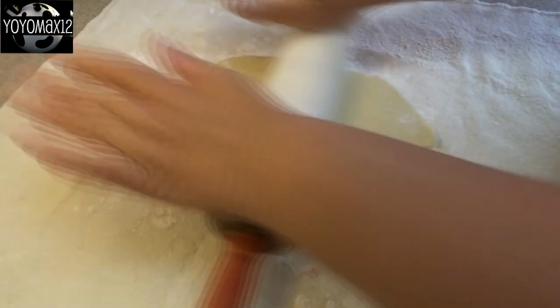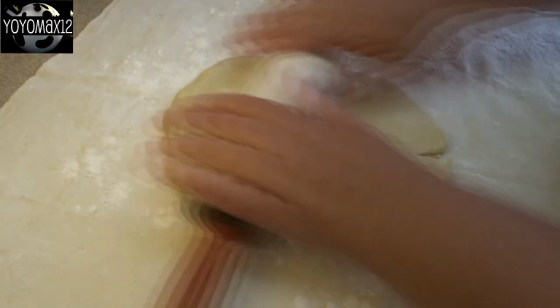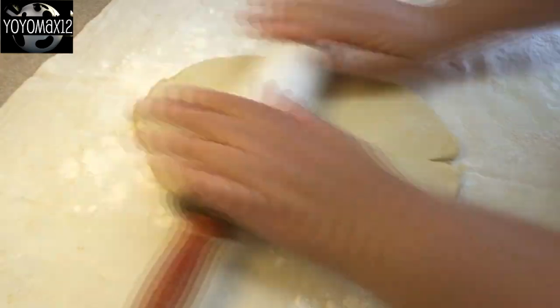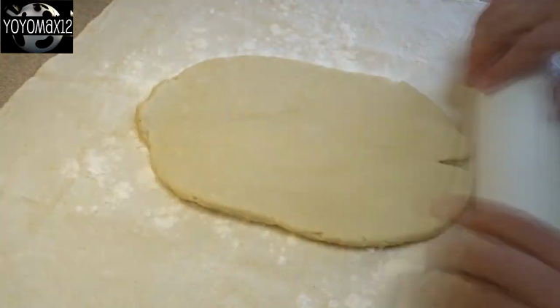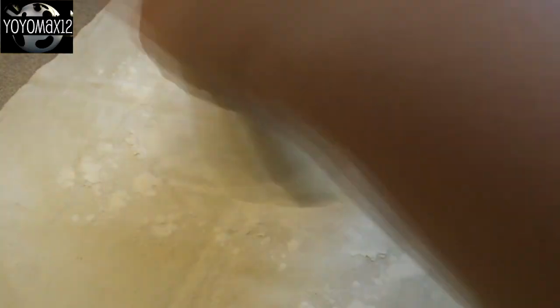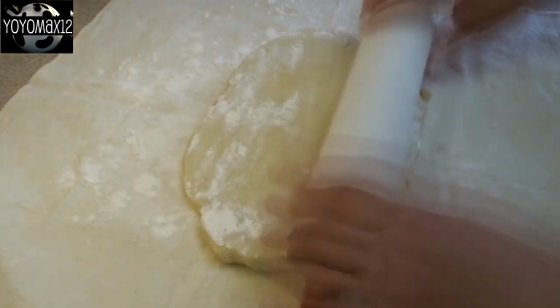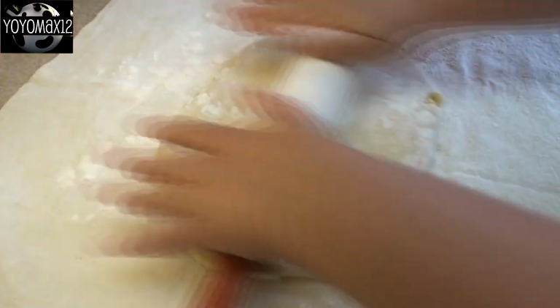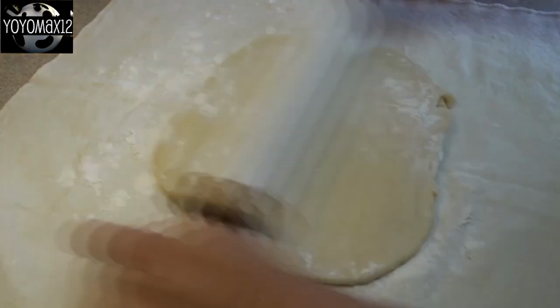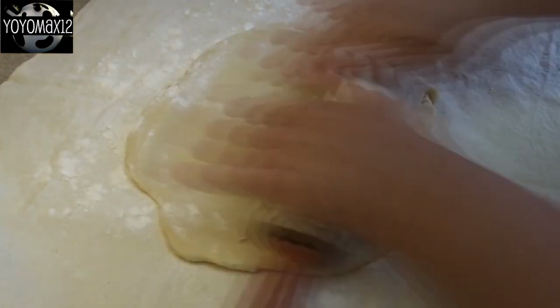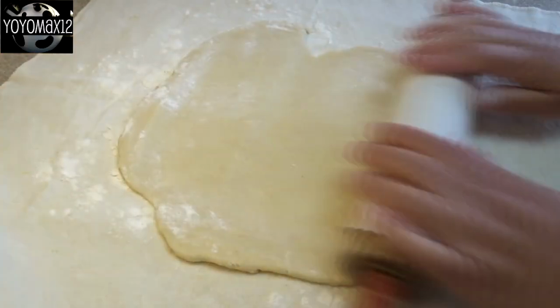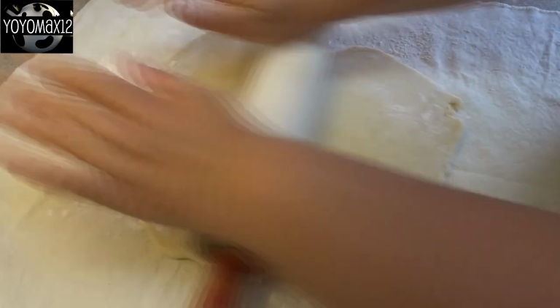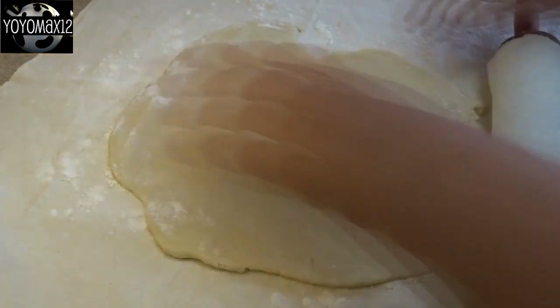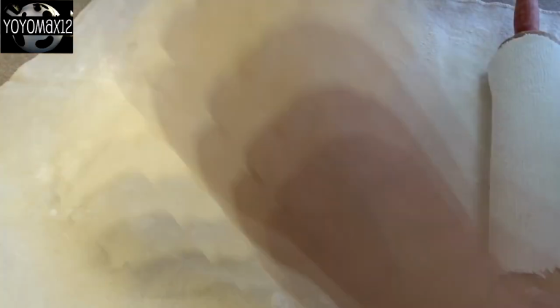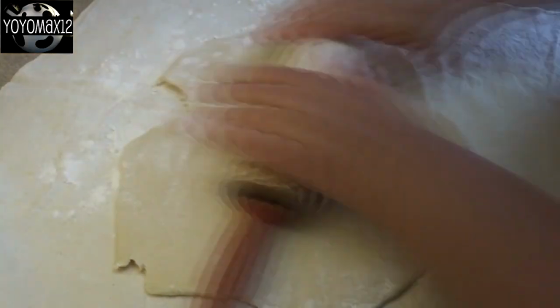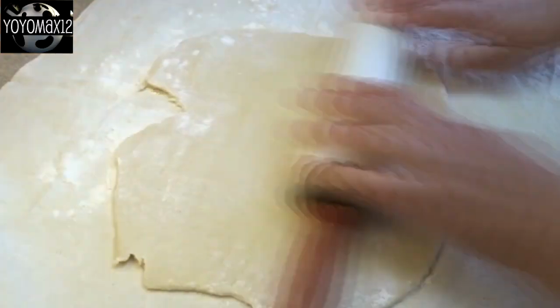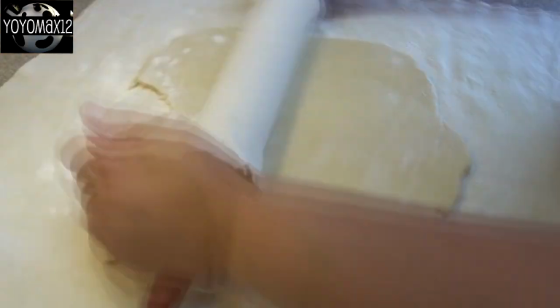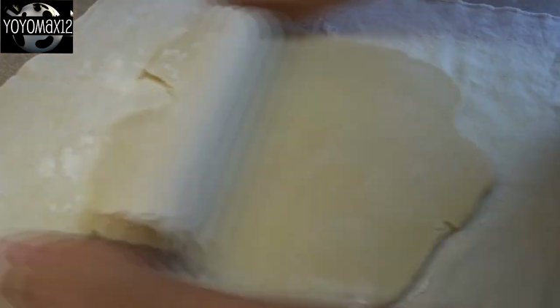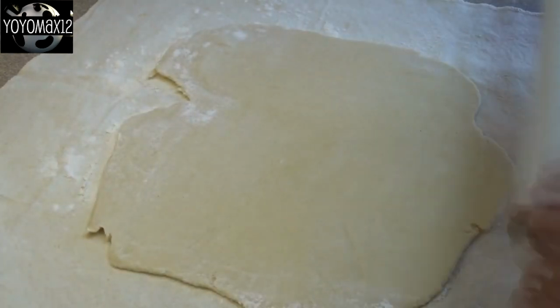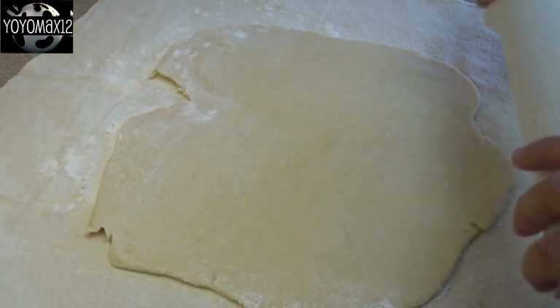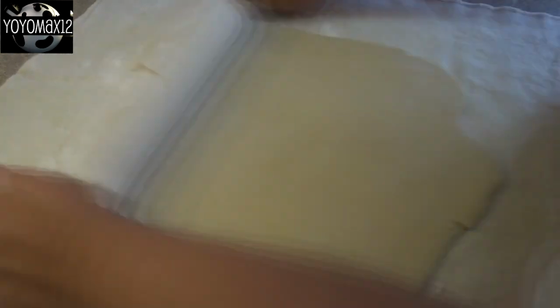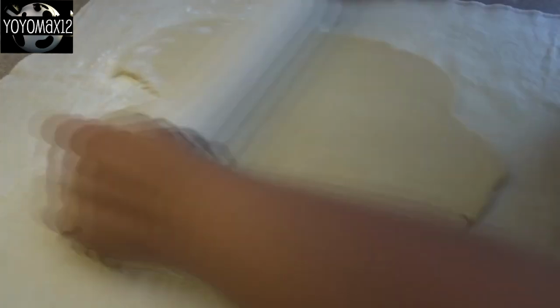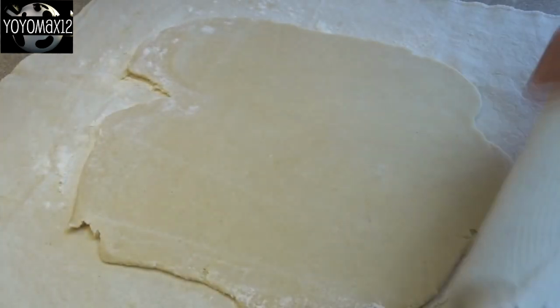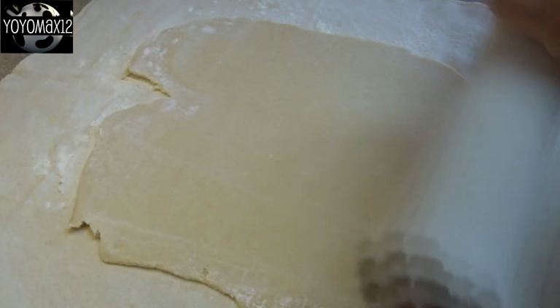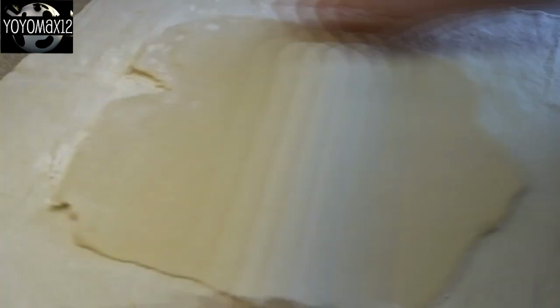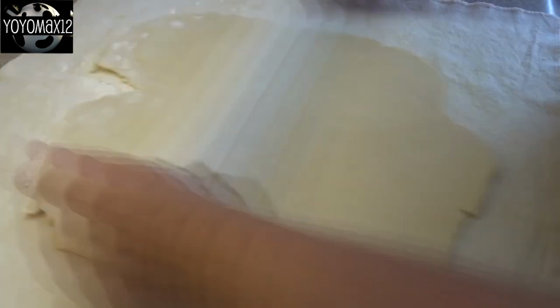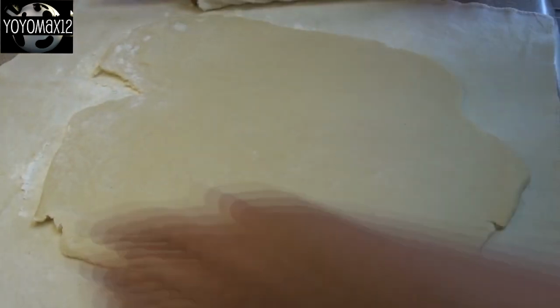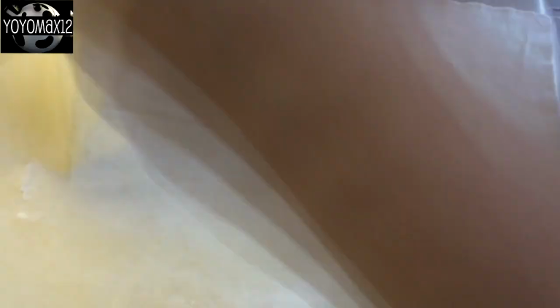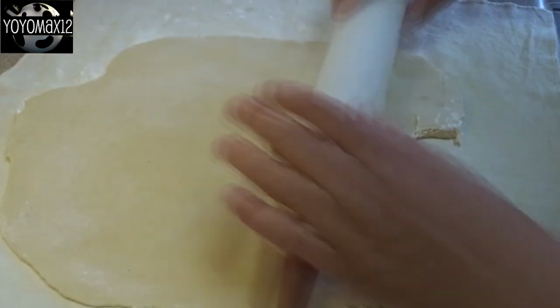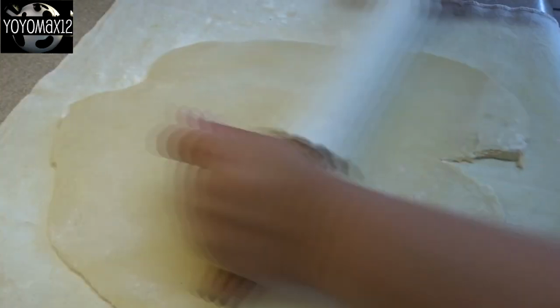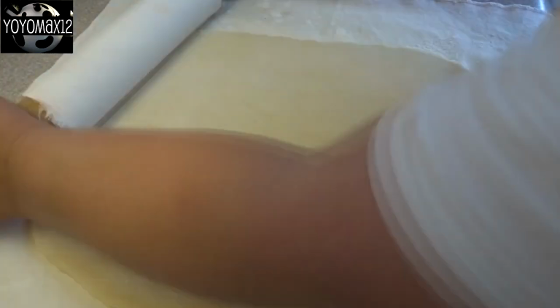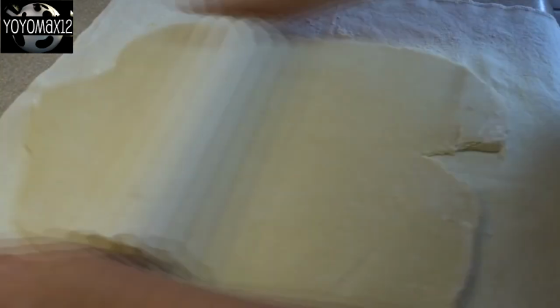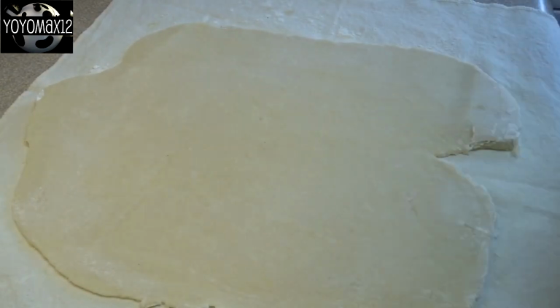Hello everyone! This recipe makes enough for about three dozen butter tarts, so you'll need enough pastry. I find pastry for a double crust pie is pretty much enough for about three dozen of these butter tarts.